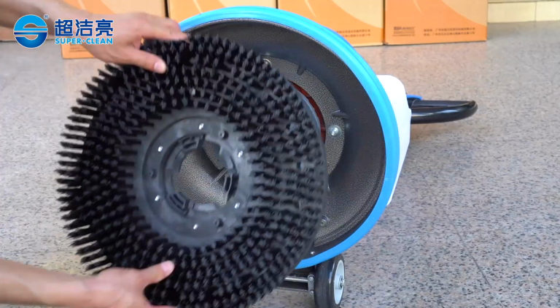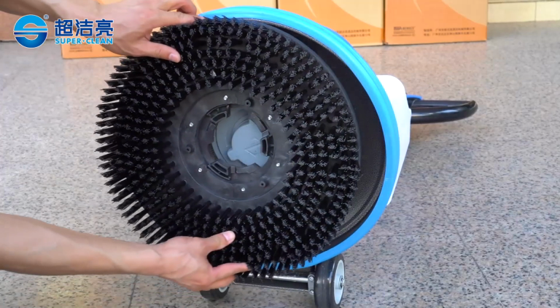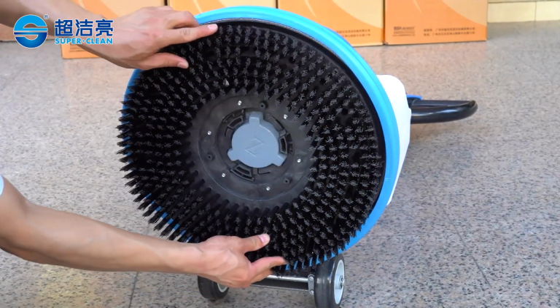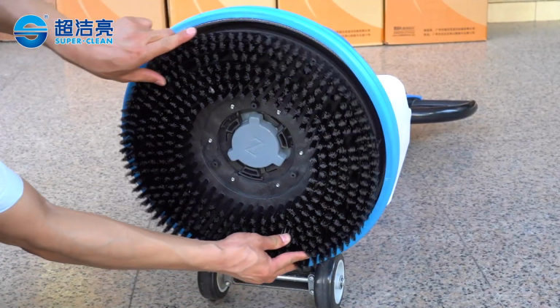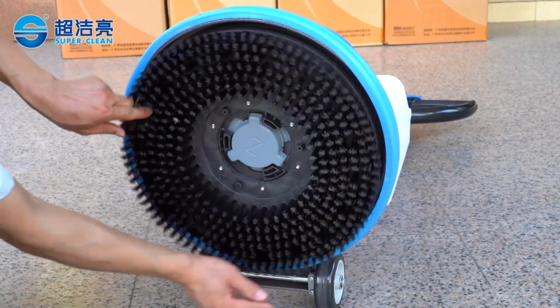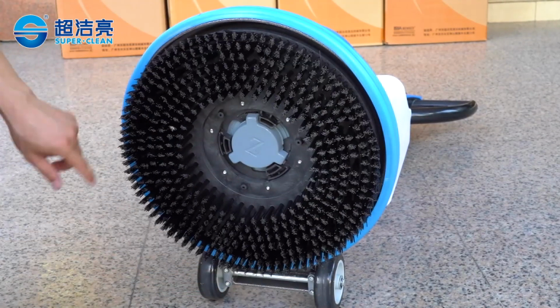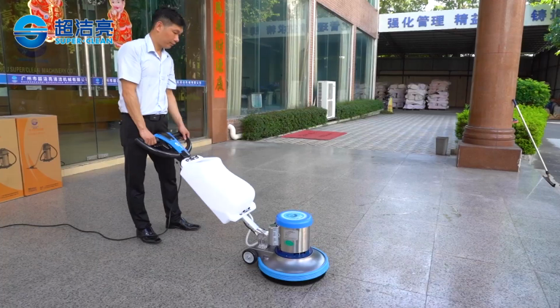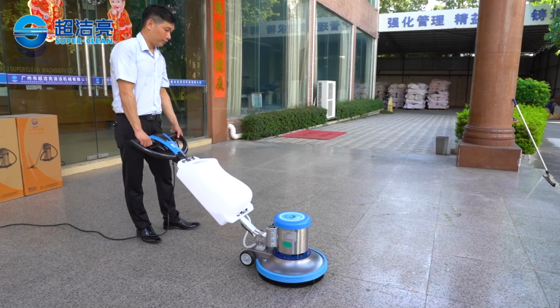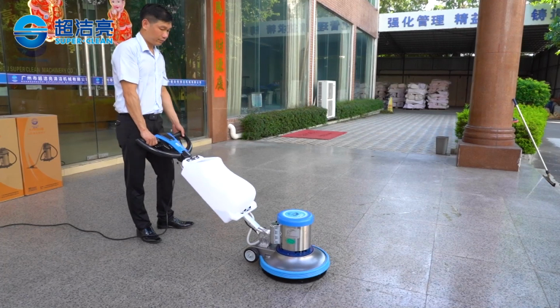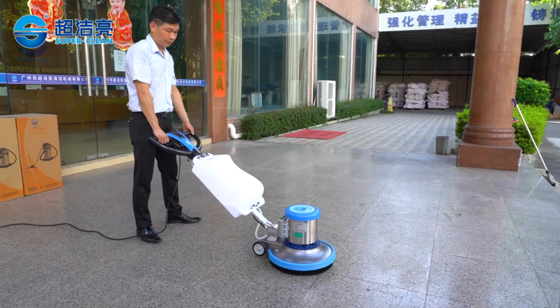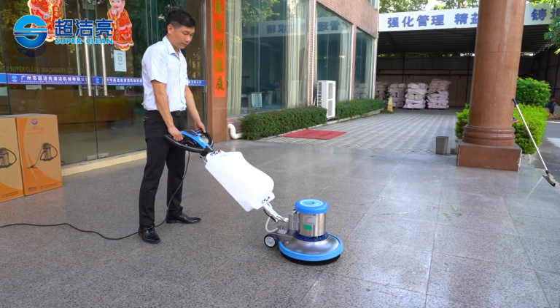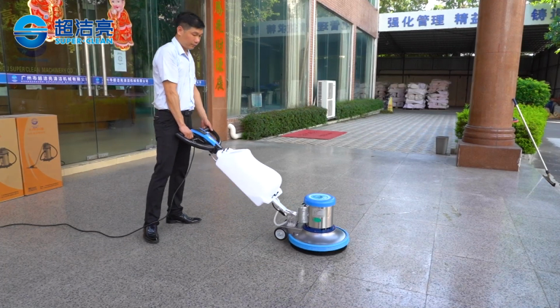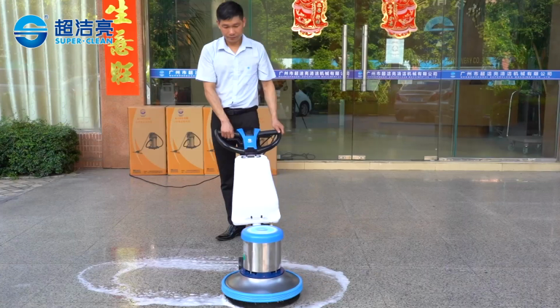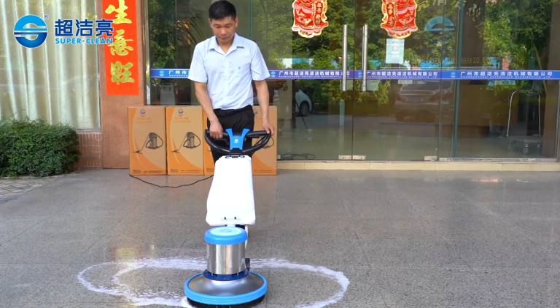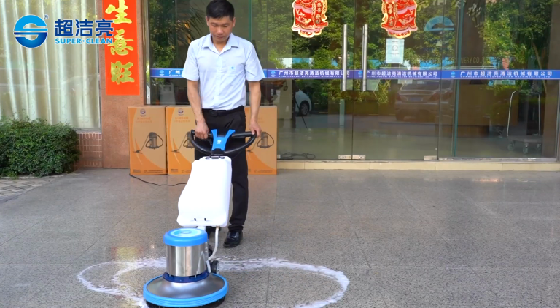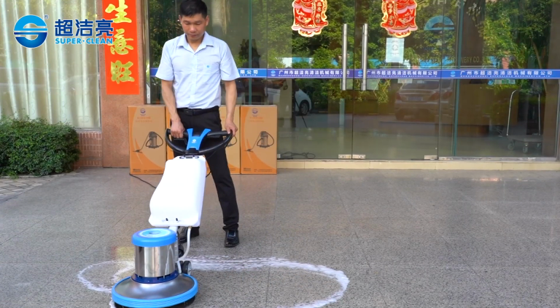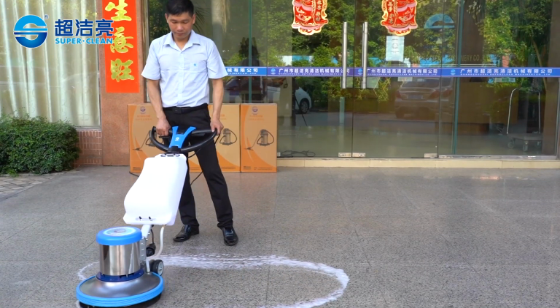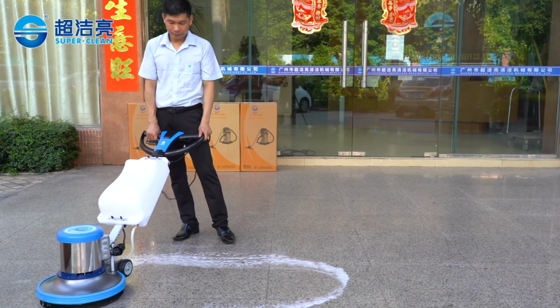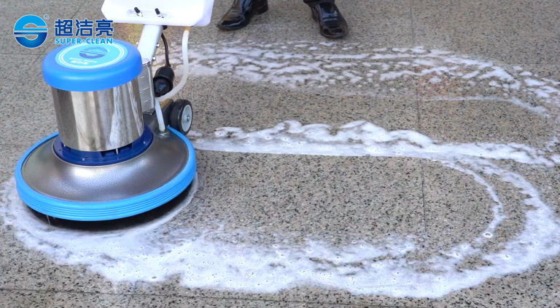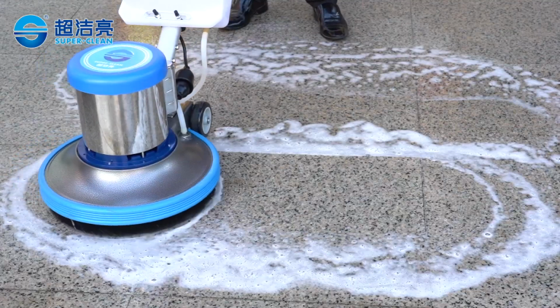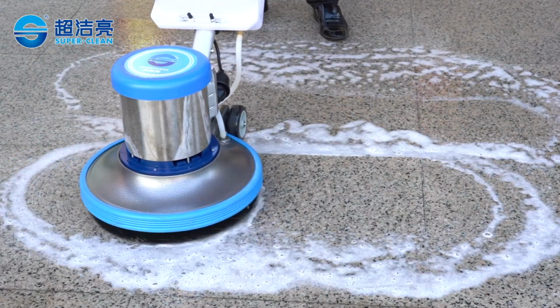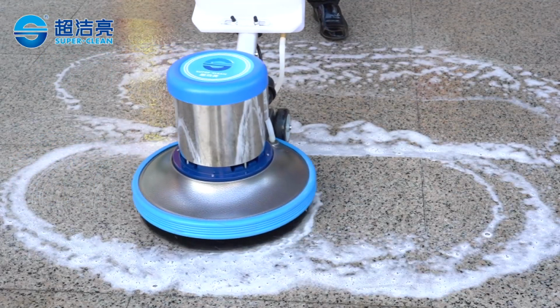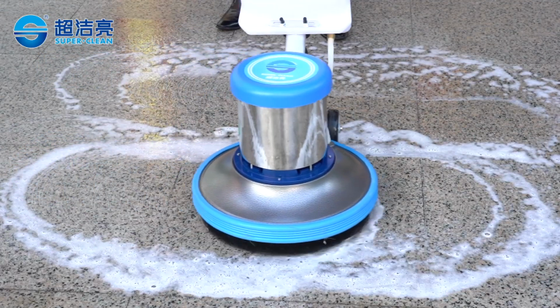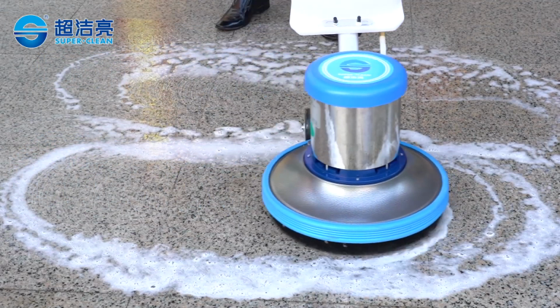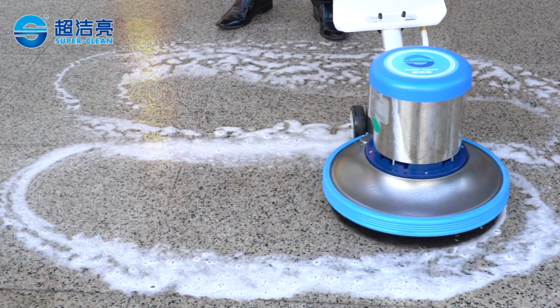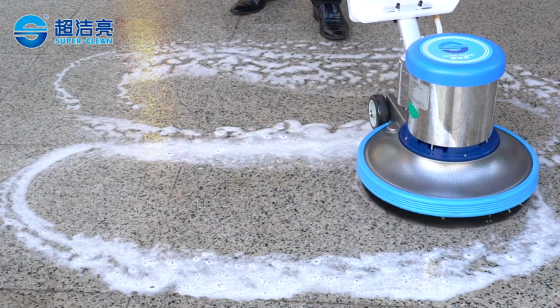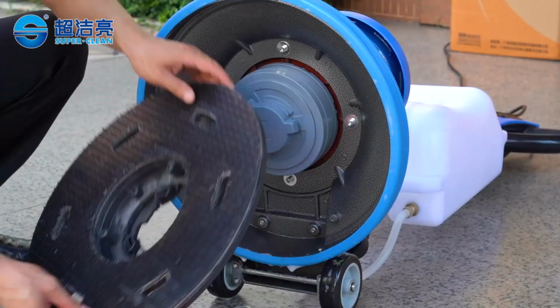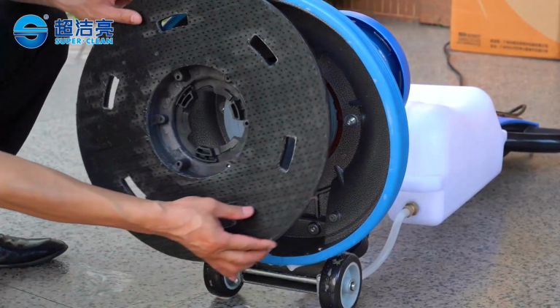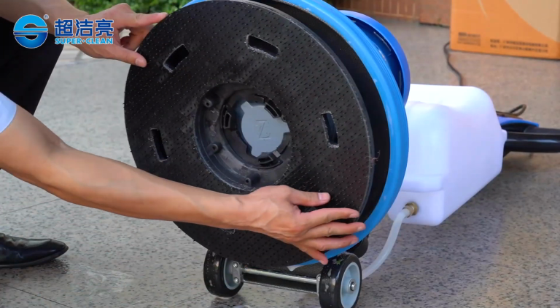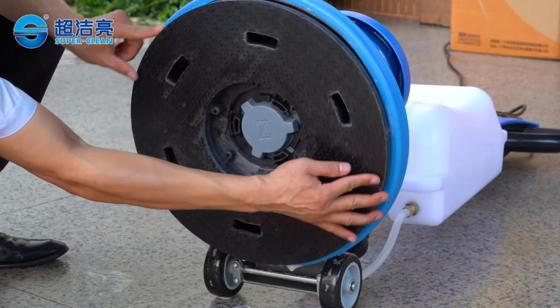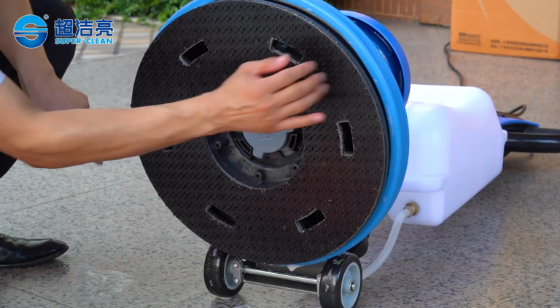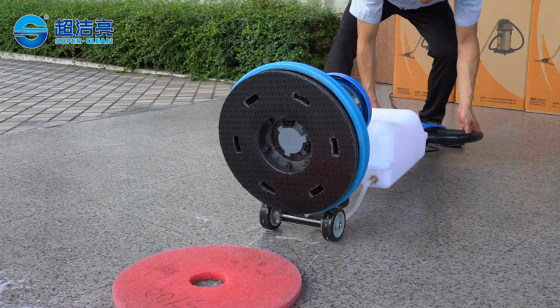17-inch chassis, 175 revolutions per minute, super-powered air-cooled motor, dual-capacitor configuration, up to 600 square meters per hour. According to different floor types, it supports different brushes for cleaning.